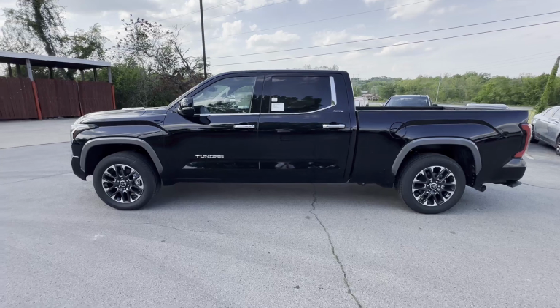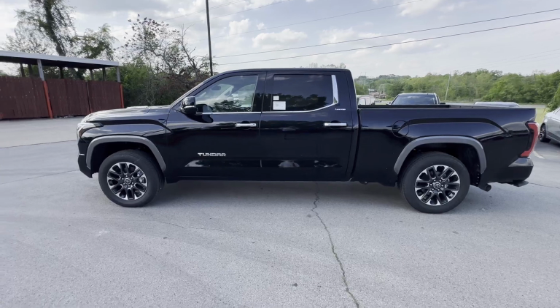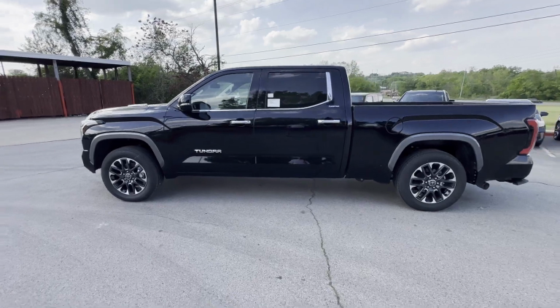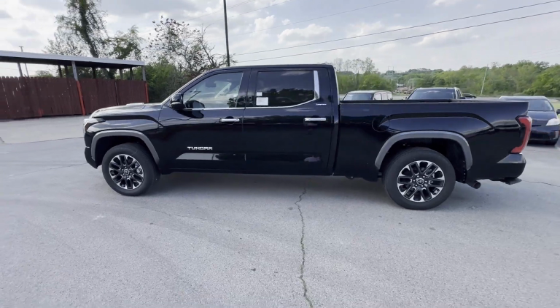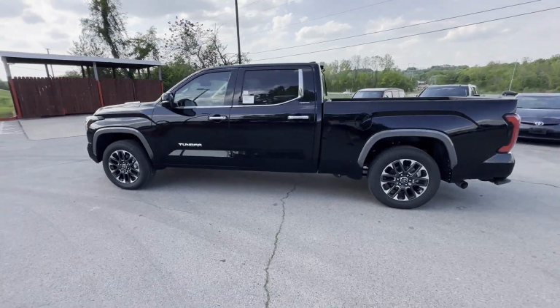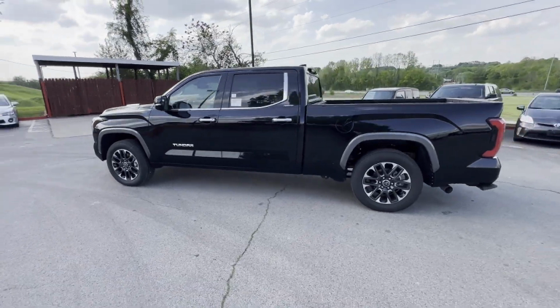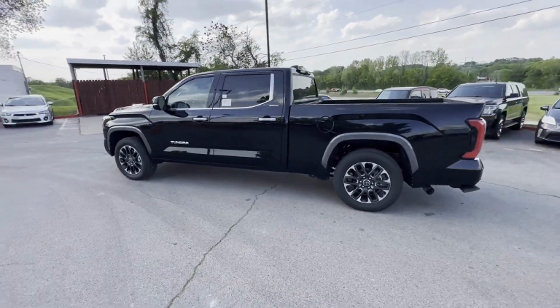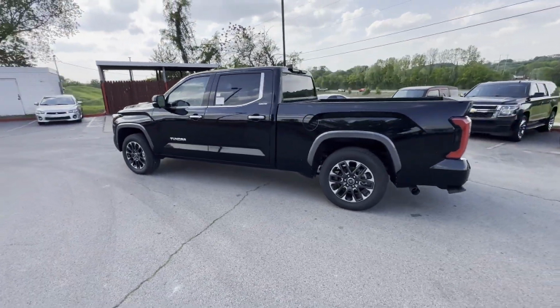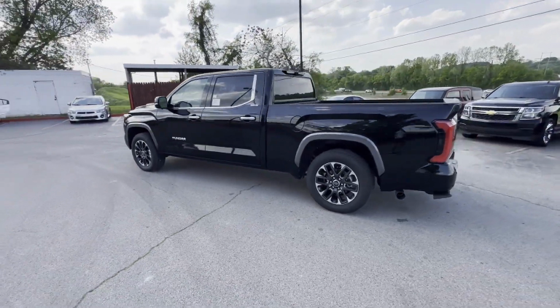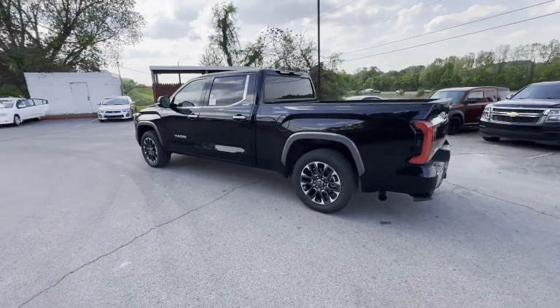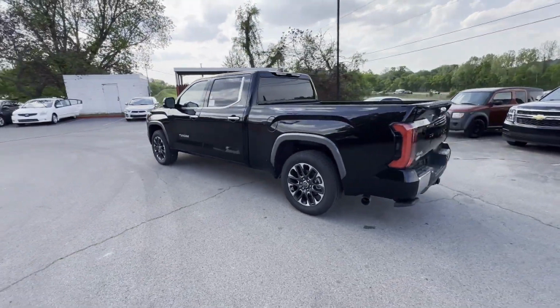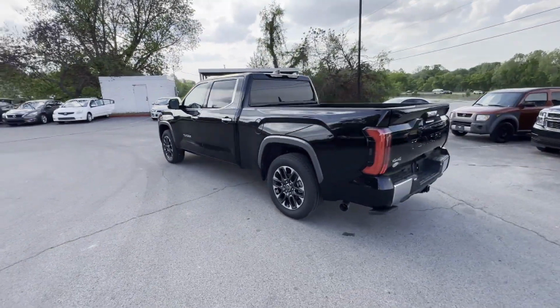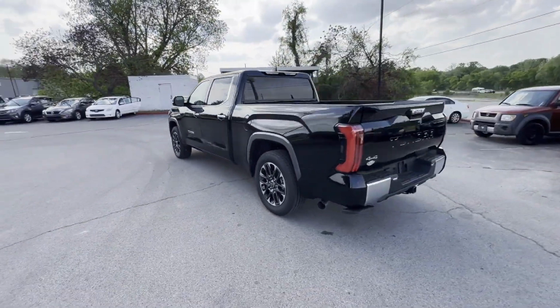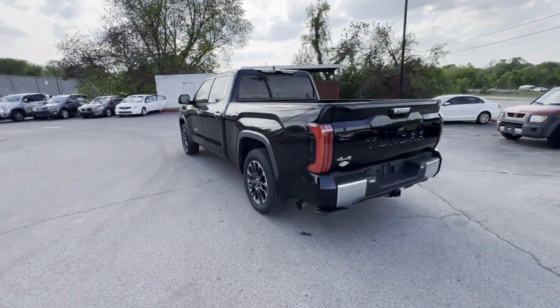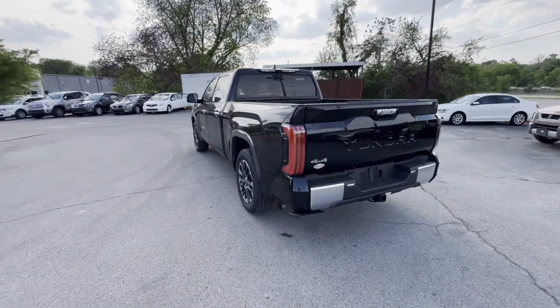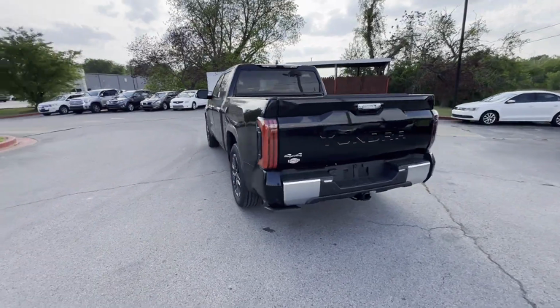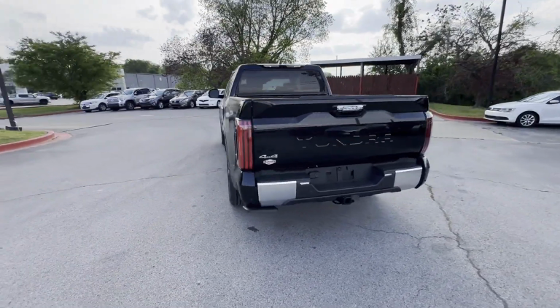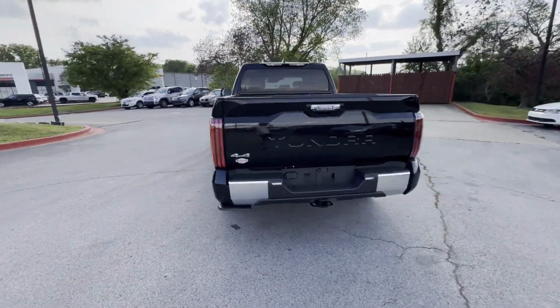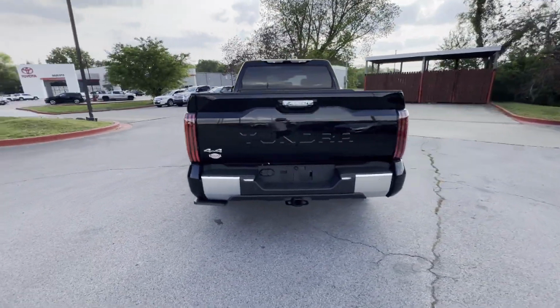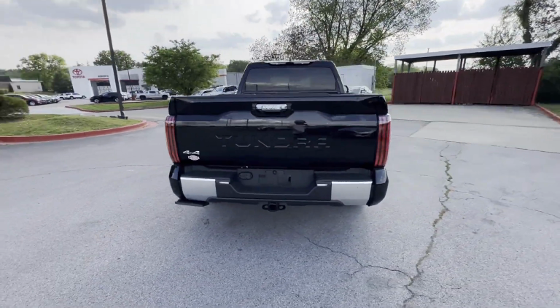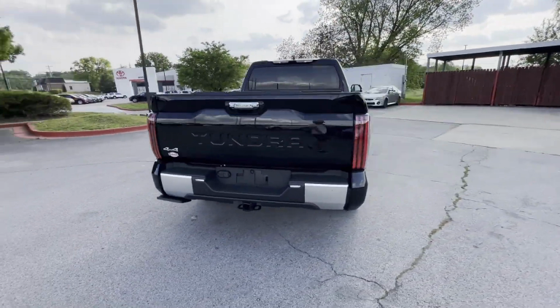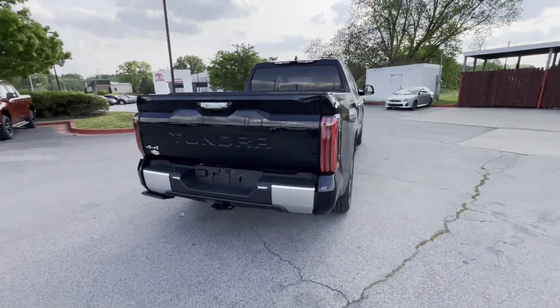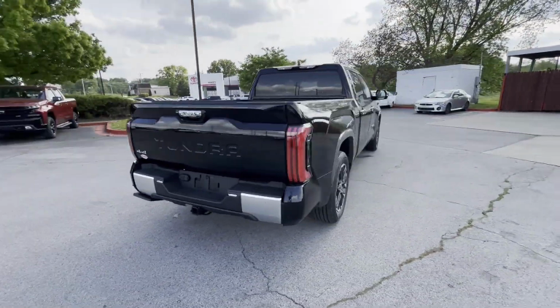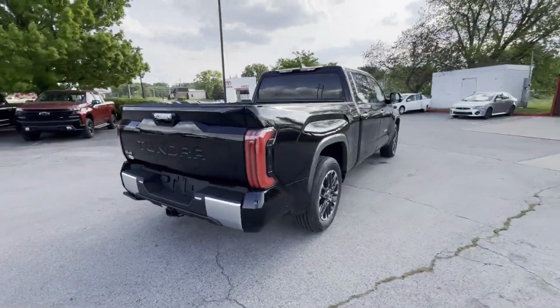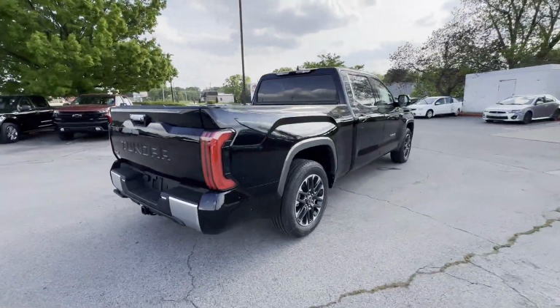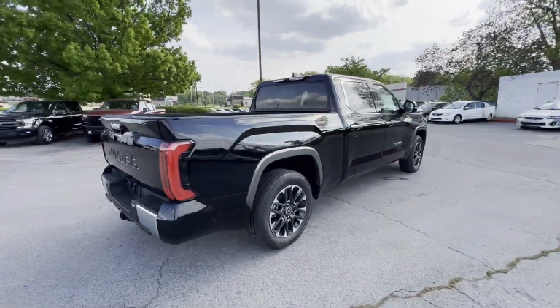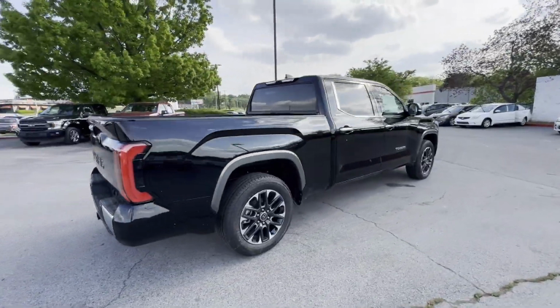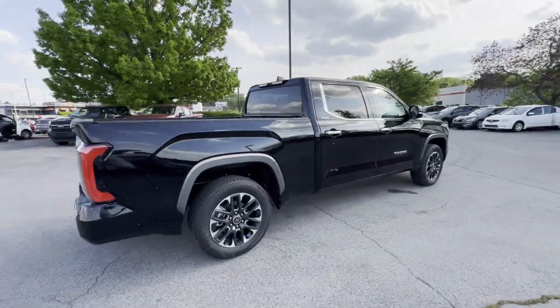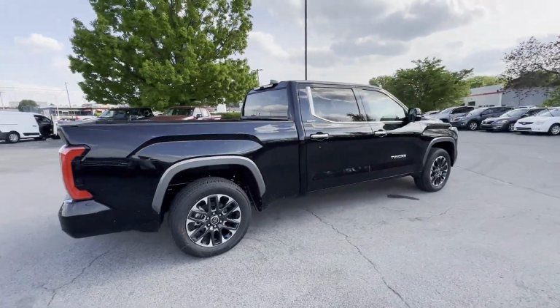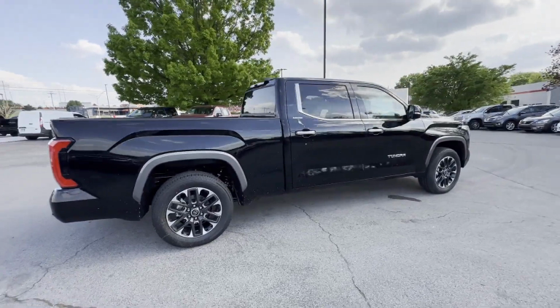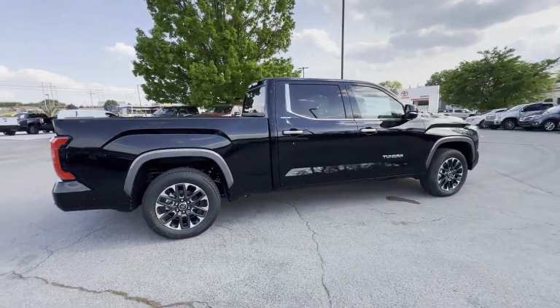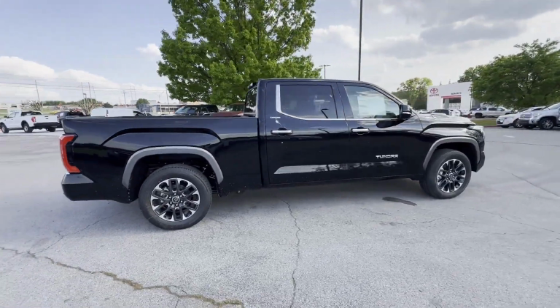2024 Toyota Tundra. This pickup truck offers two full rows of seating for premium comfort. You'll love this long list of impressive amenities, which include the following.